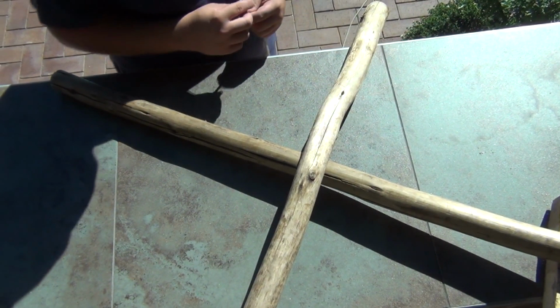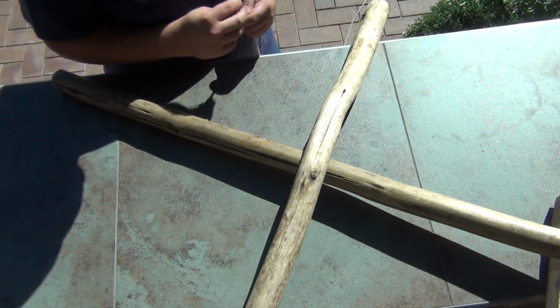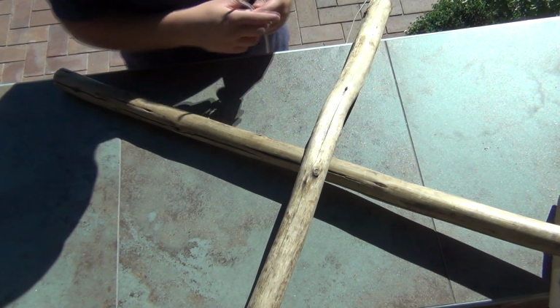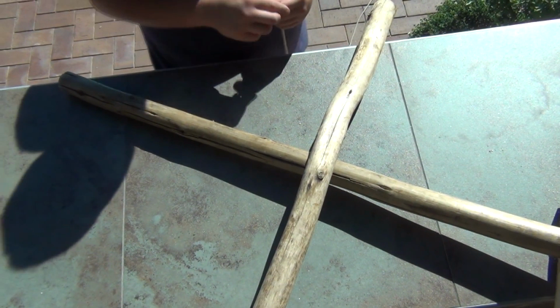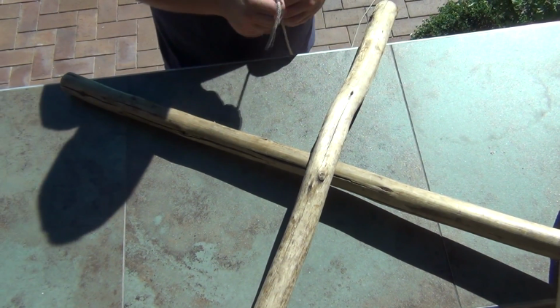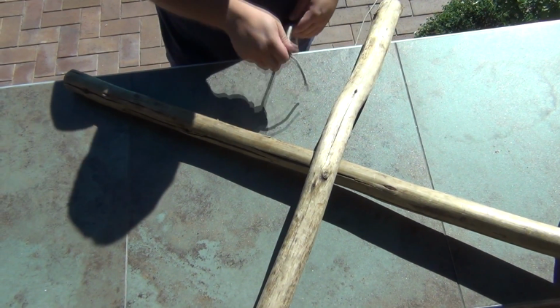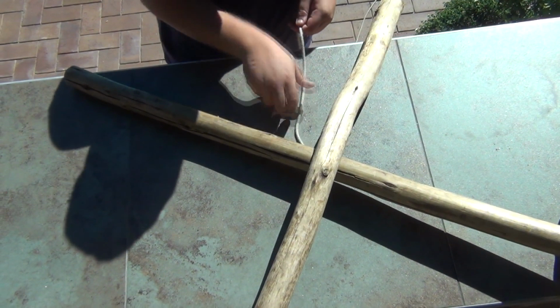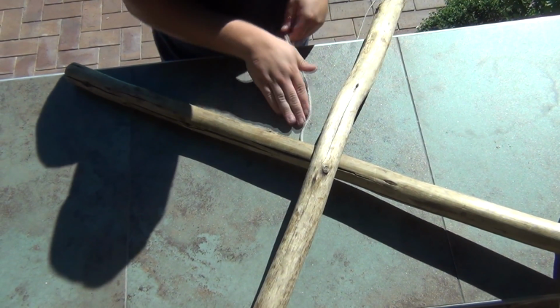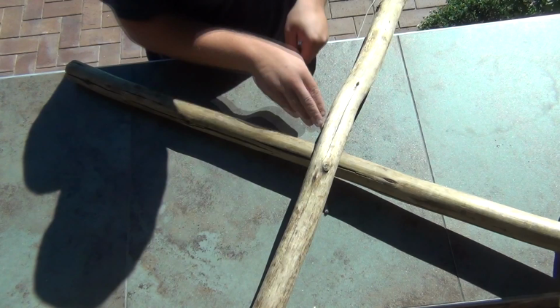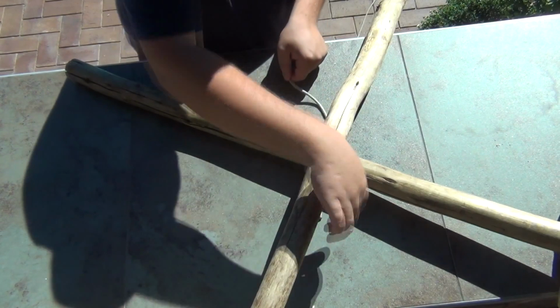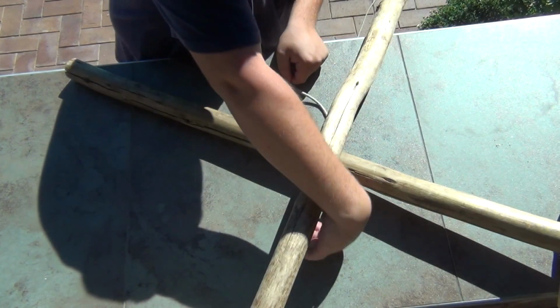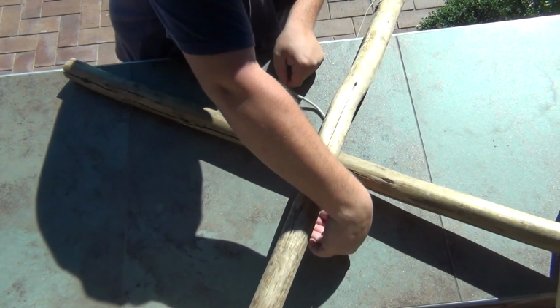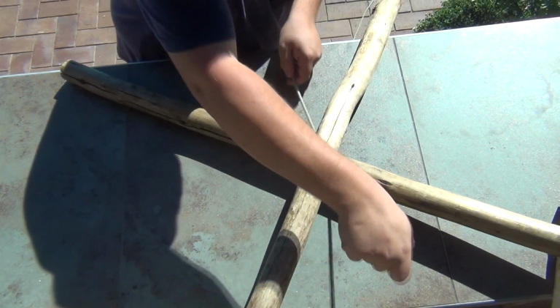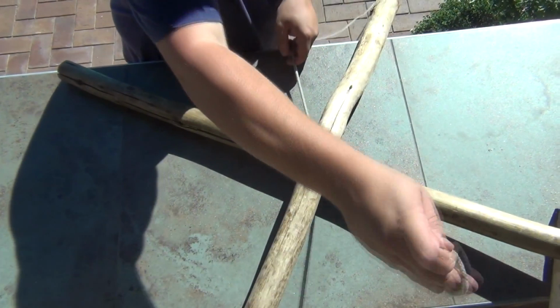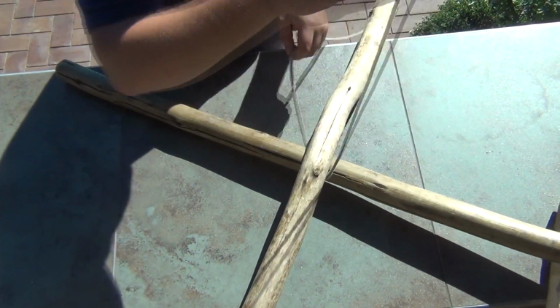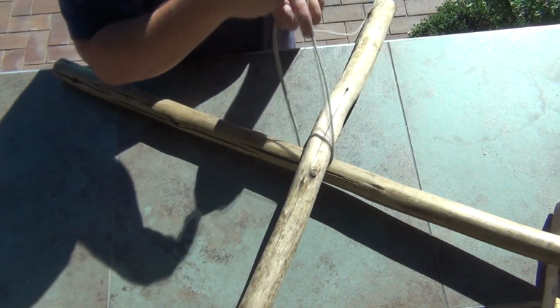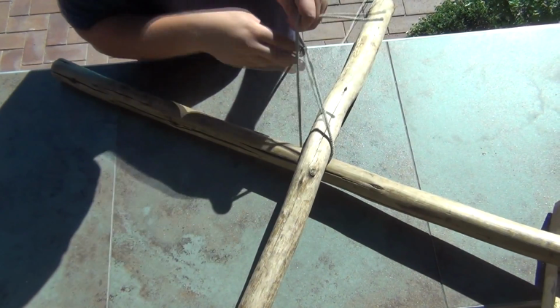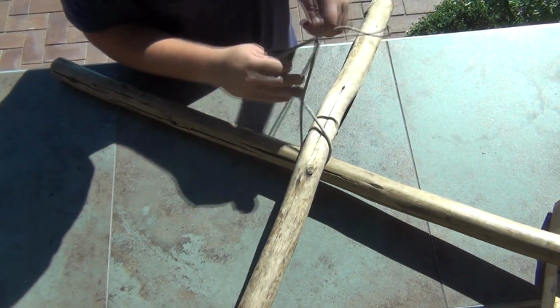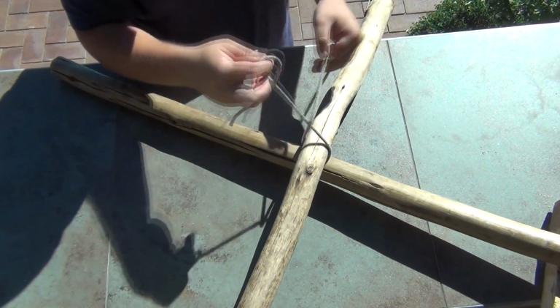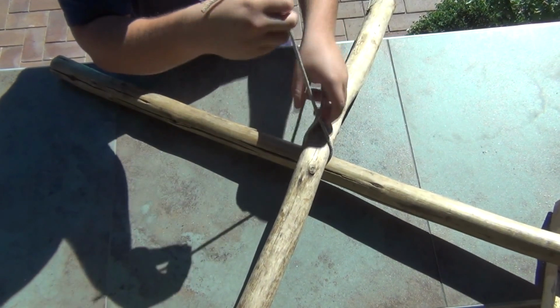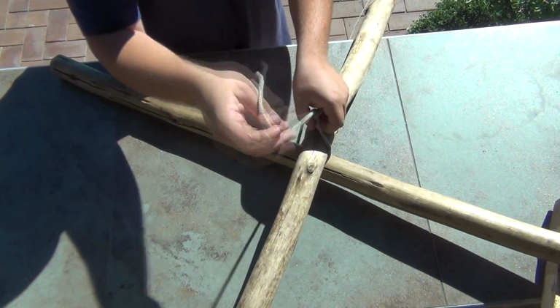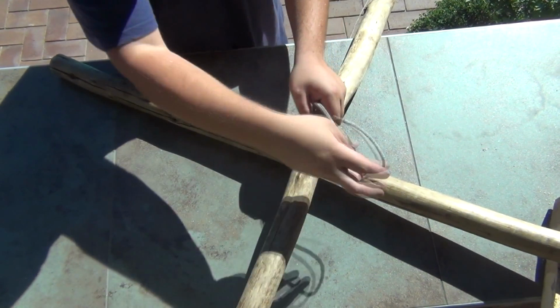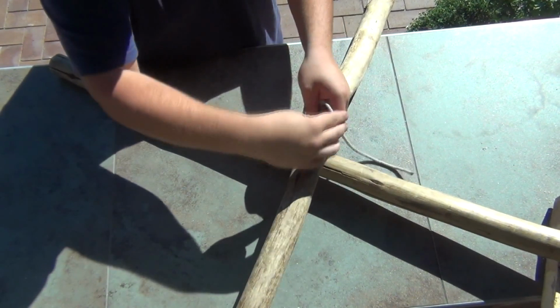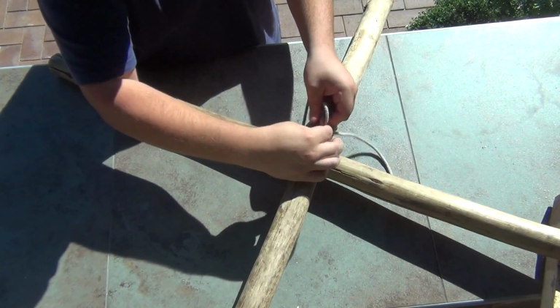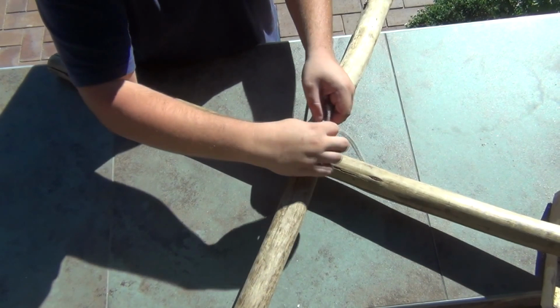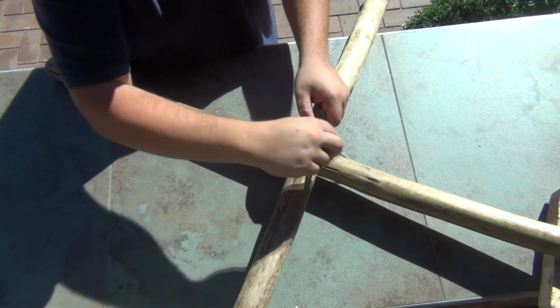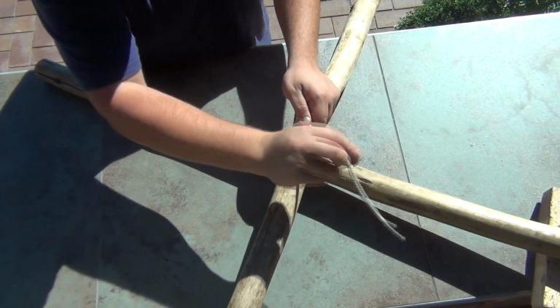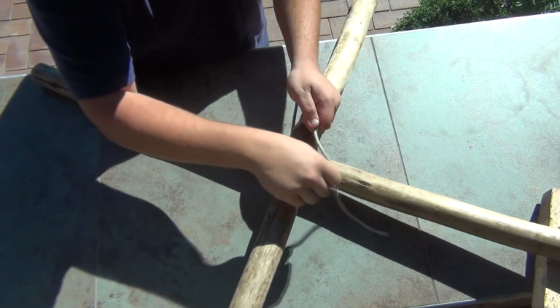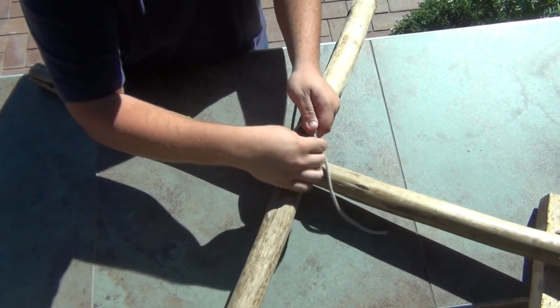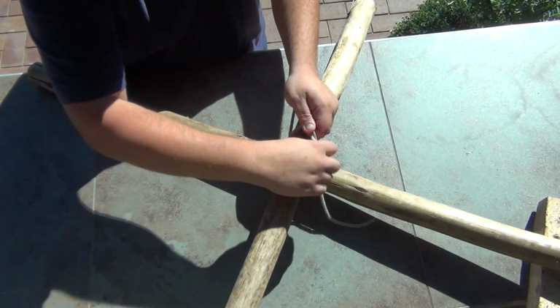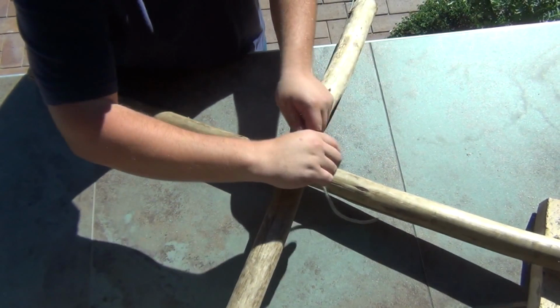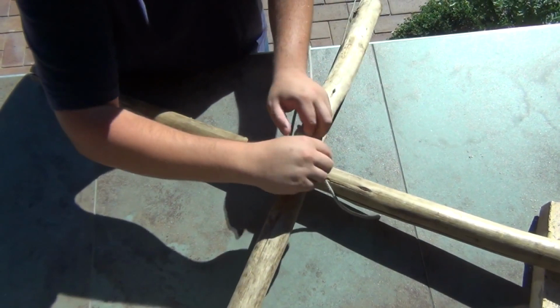This is going to be a diagonal lashing. I'm going to start off by doing a timber hitch, which you can reference on the channel.